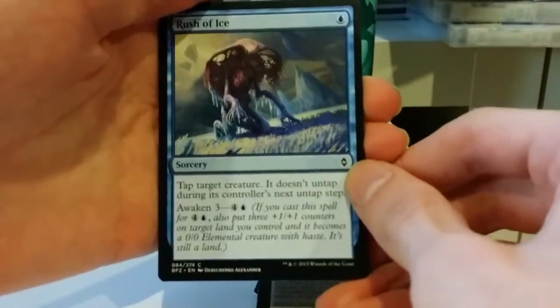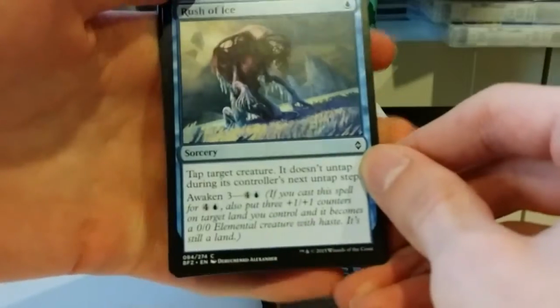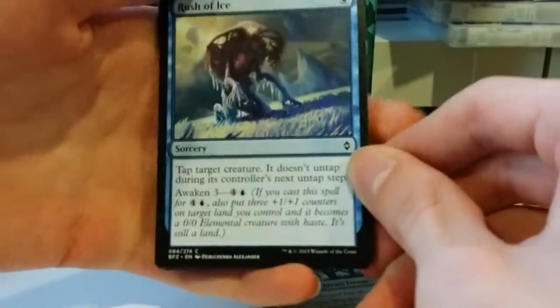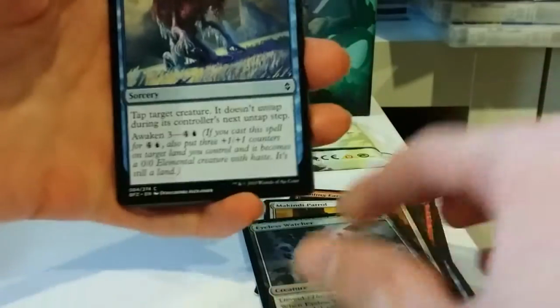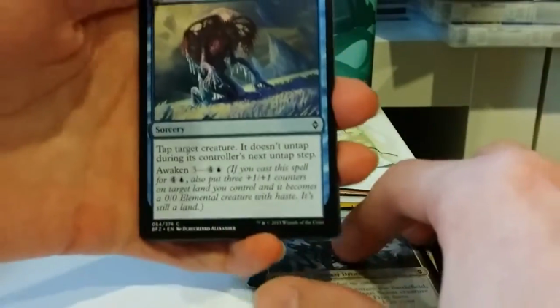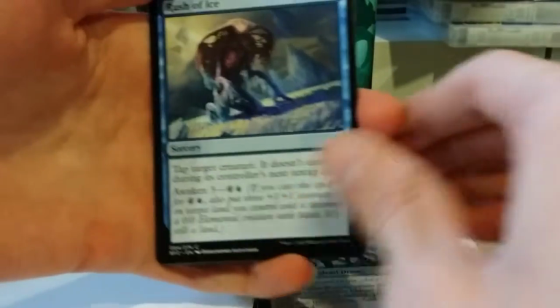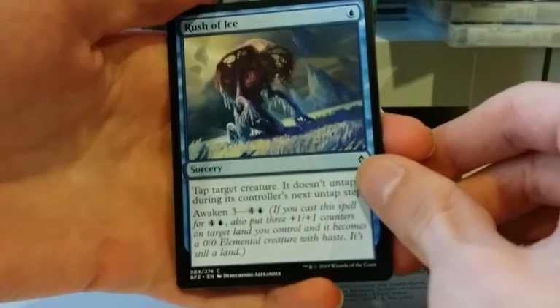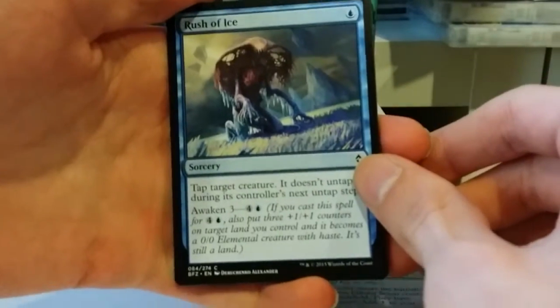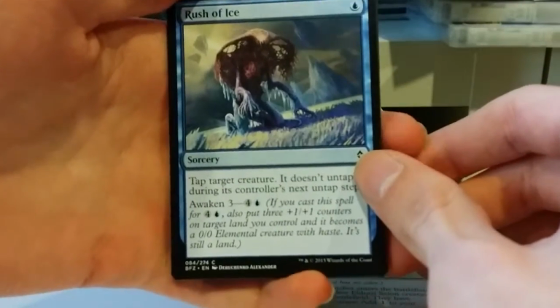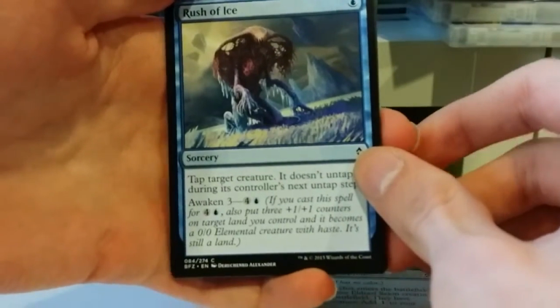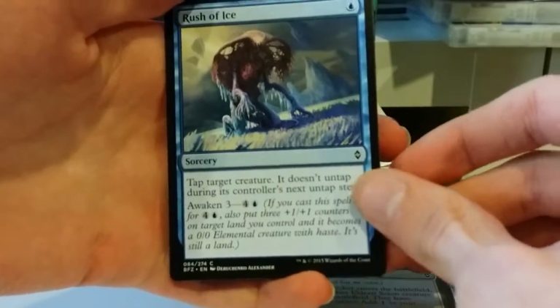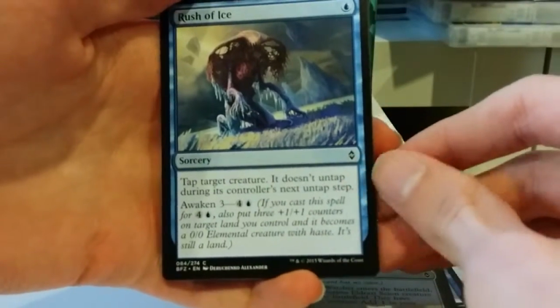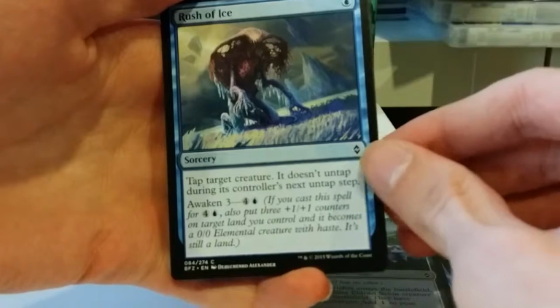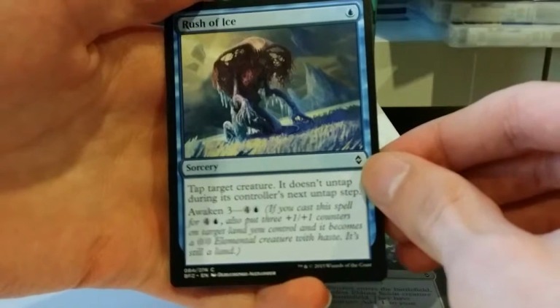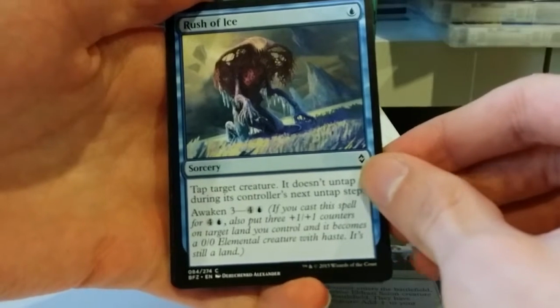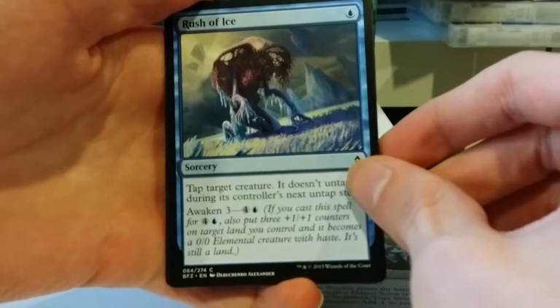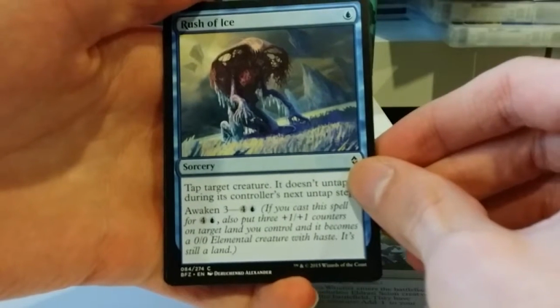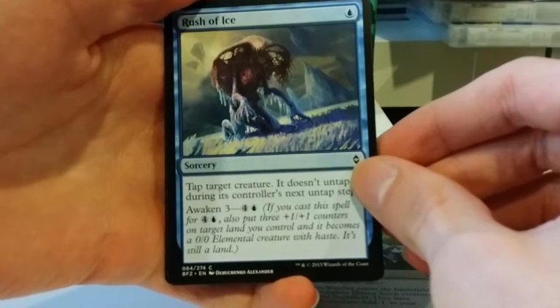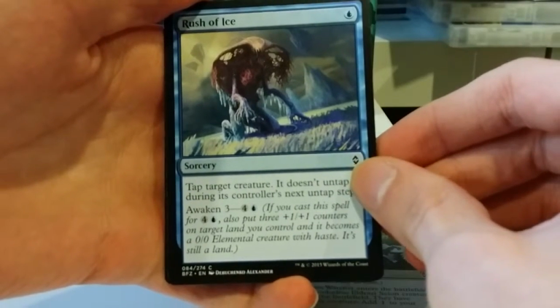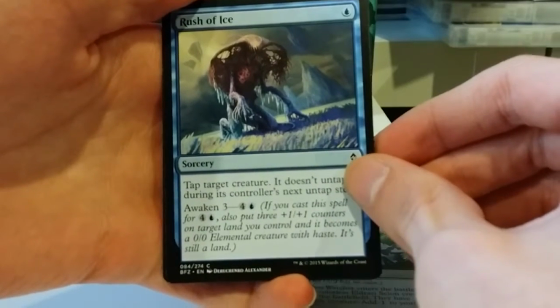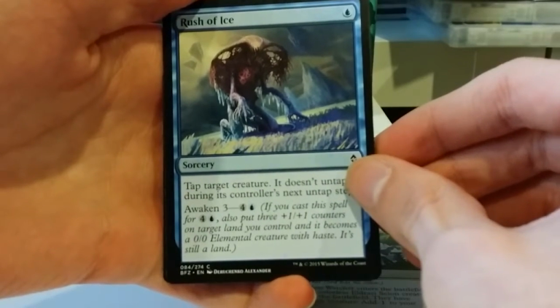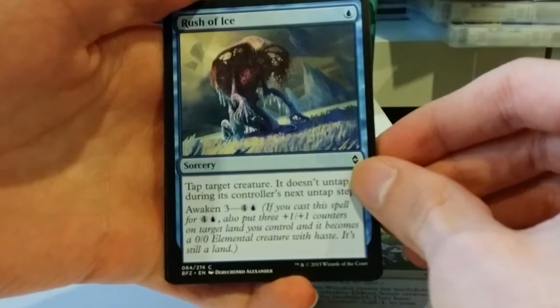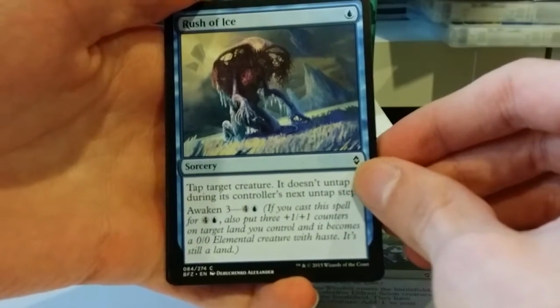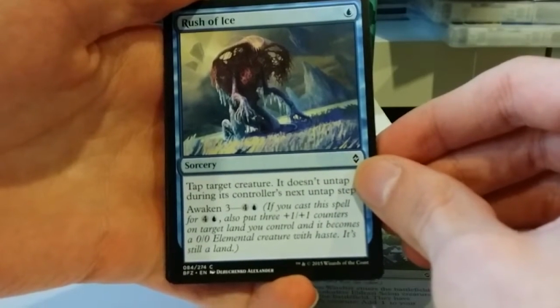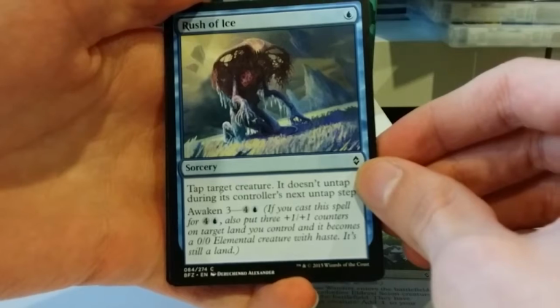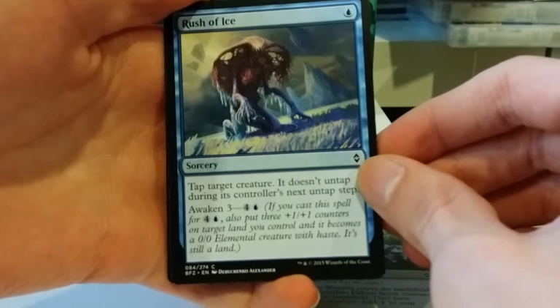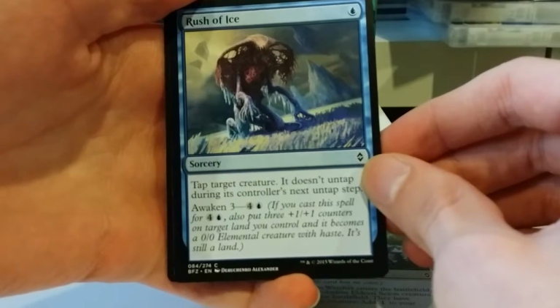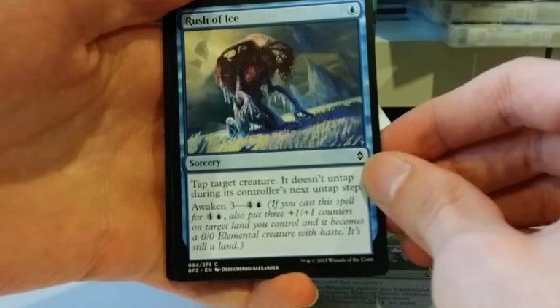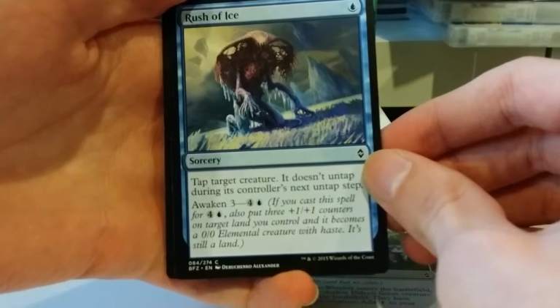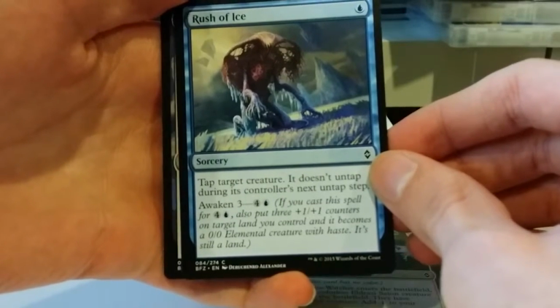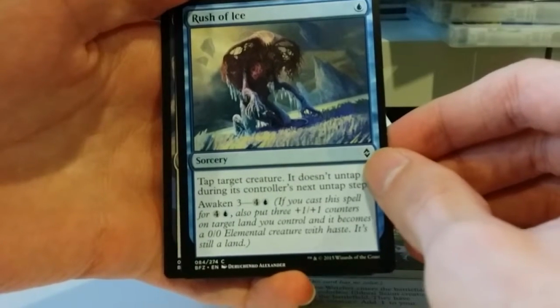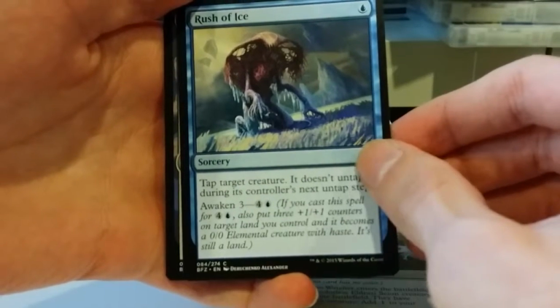Rush of Ice. A single blue mana for a sorcery to tap target creature, and it doesn't untap during its controller's next untap step. You can awaken it for 4 and a blue, and you get three +1/+1 counters on a land.